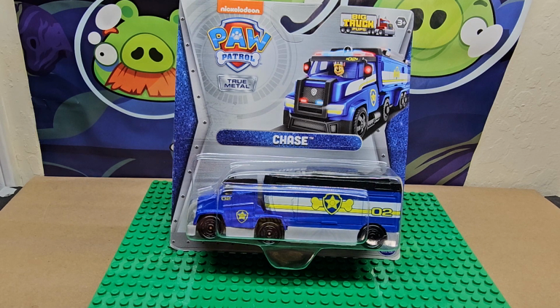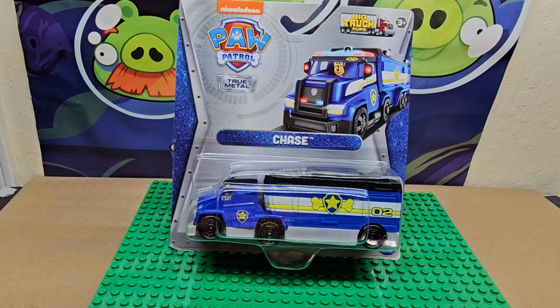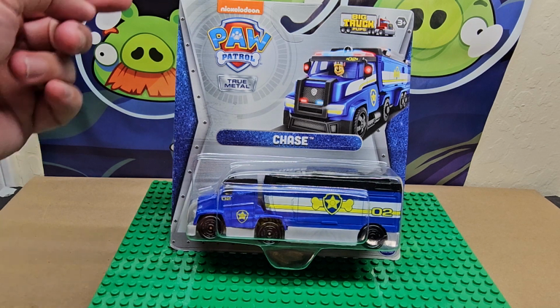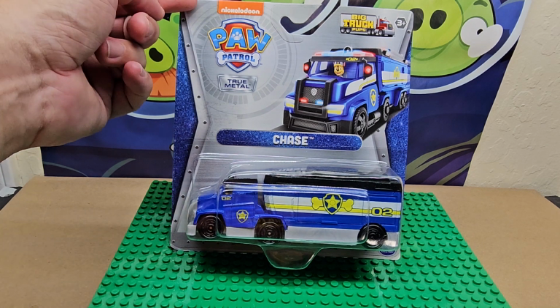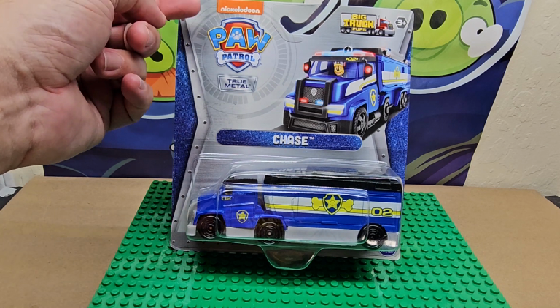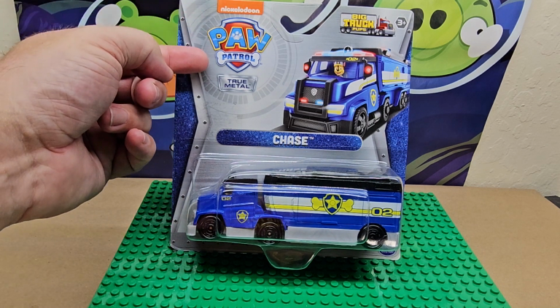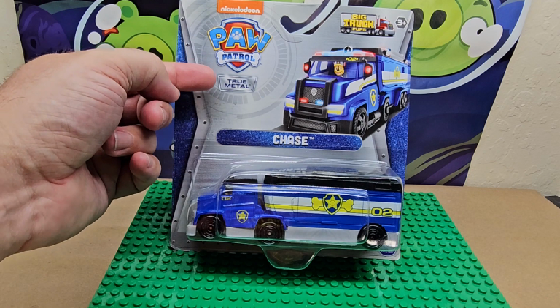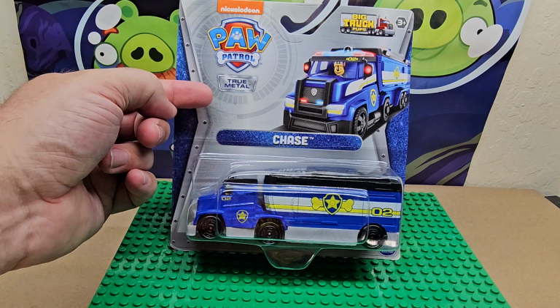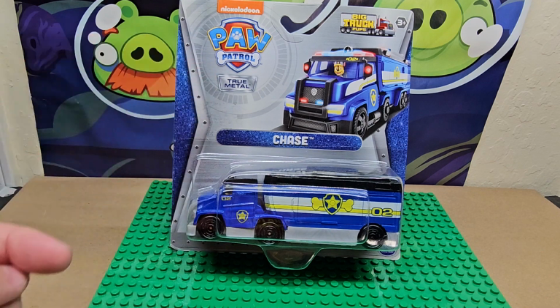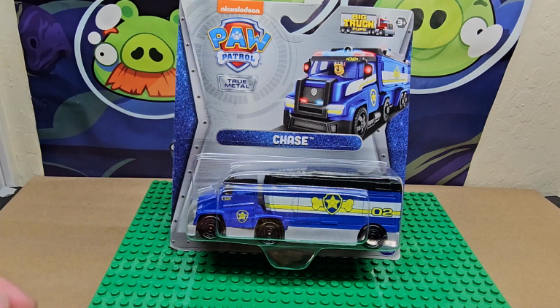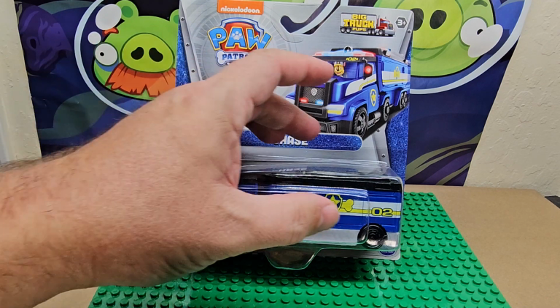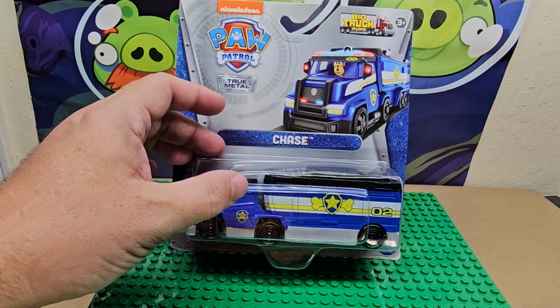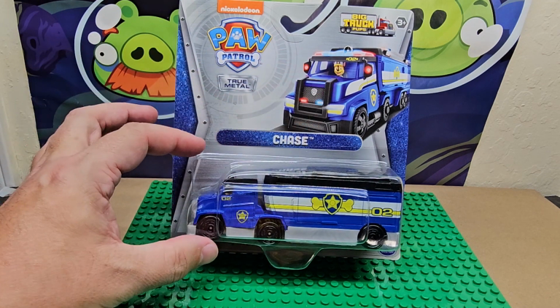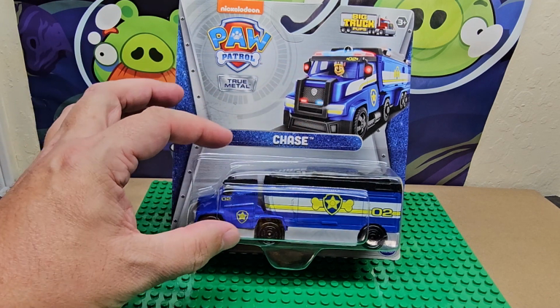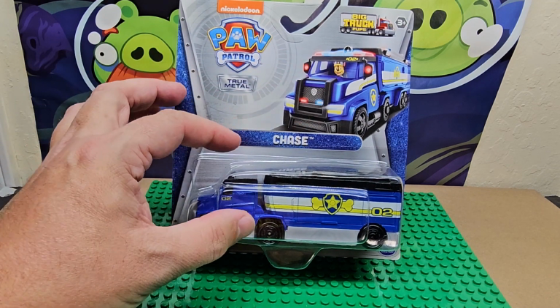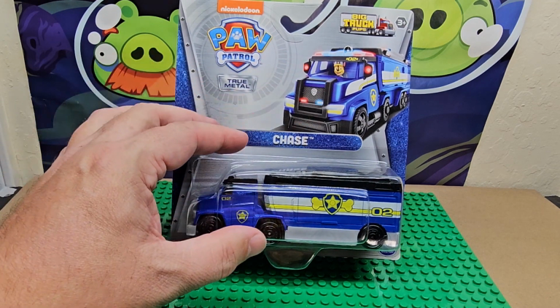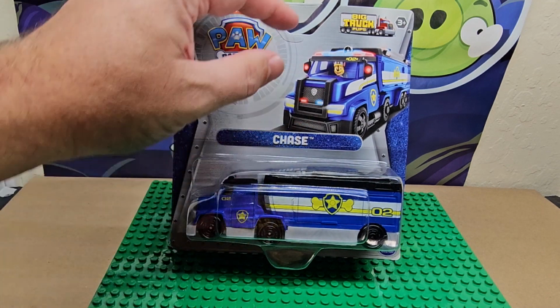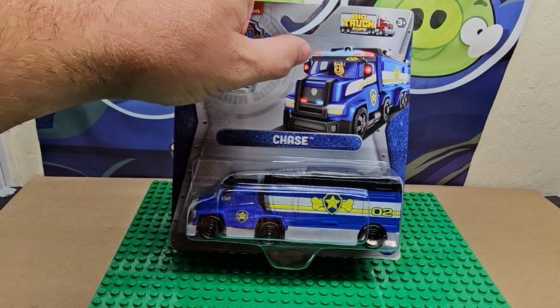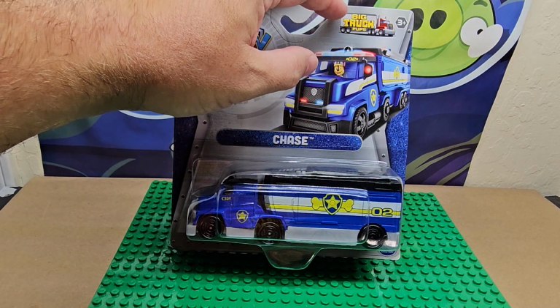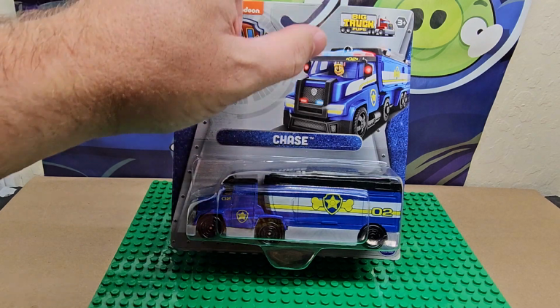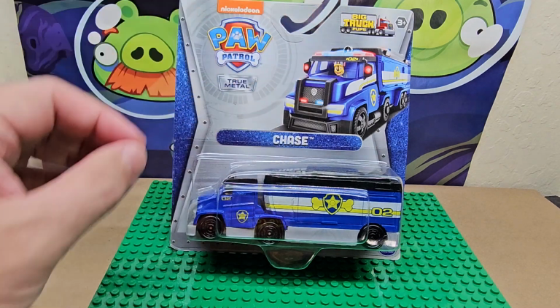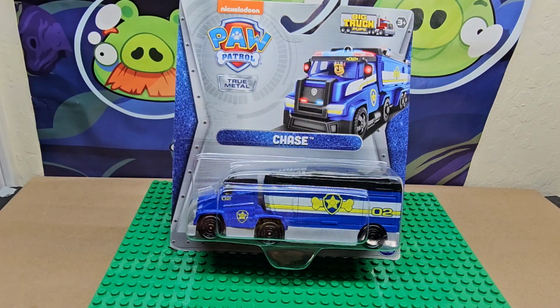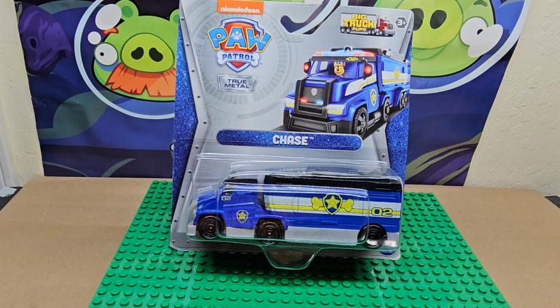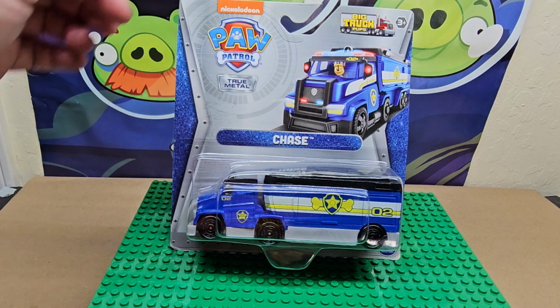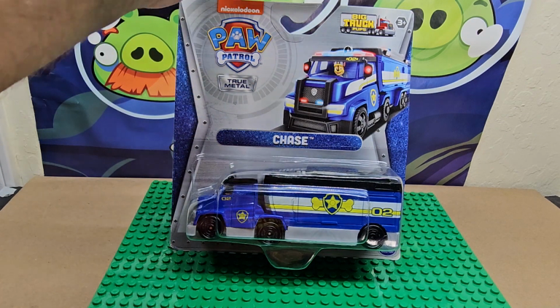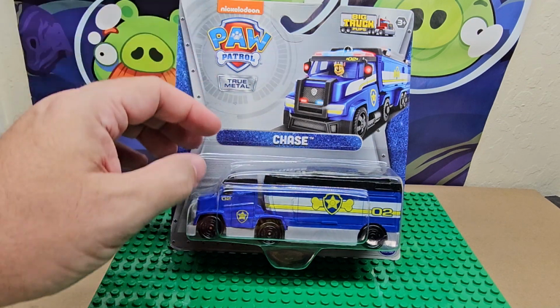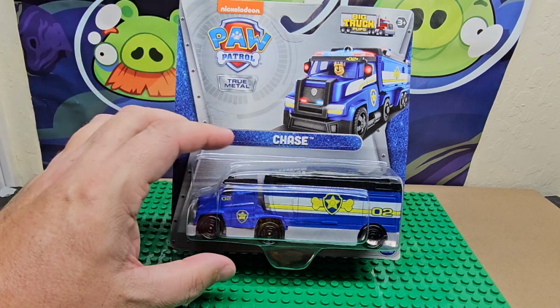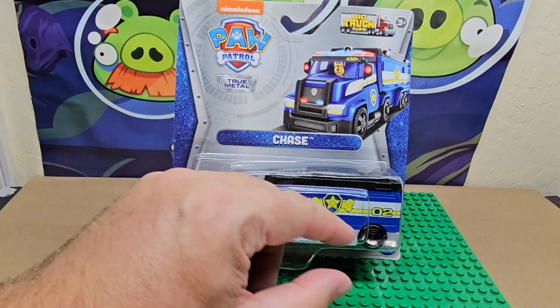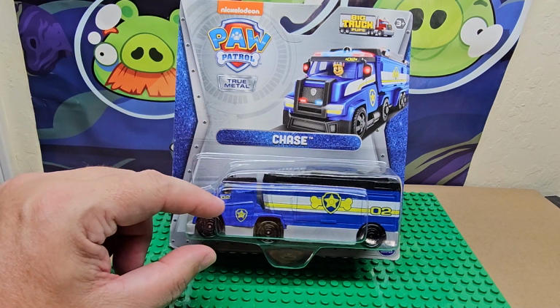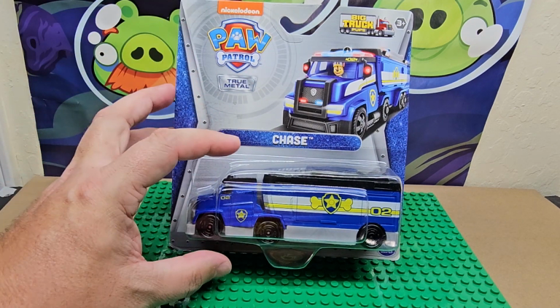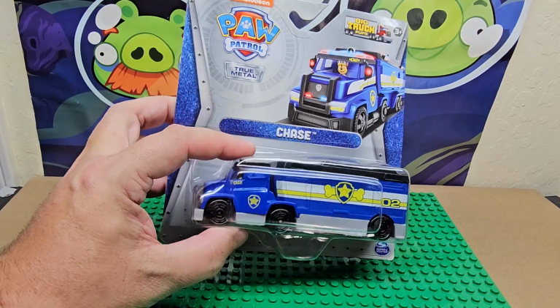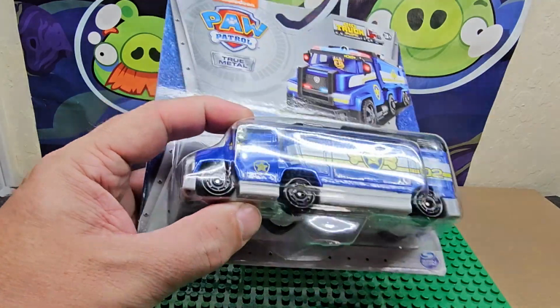It's from Nickelodeon, it's Paw Patrol True Metal, and the character is Chase. It does say 'Big Truck Pups' up top, ages three and up.